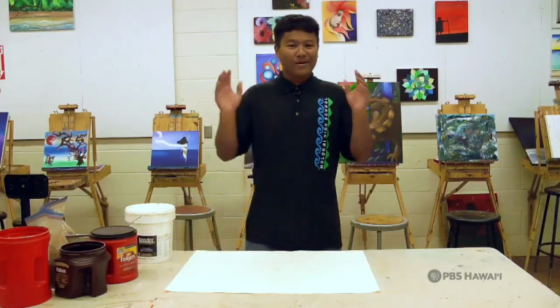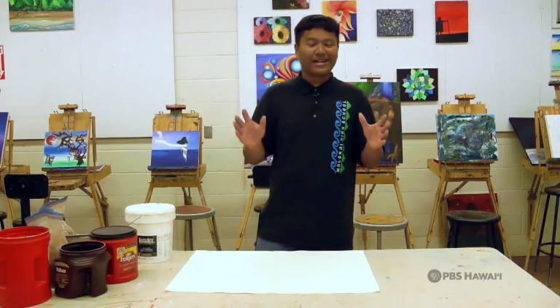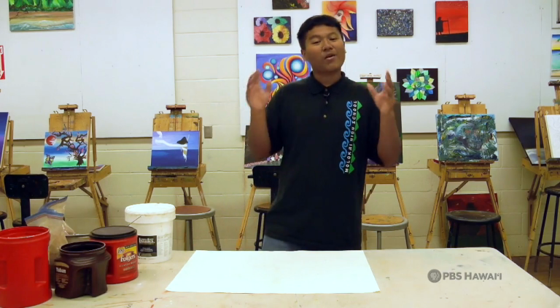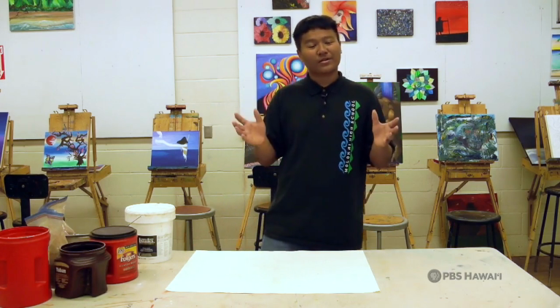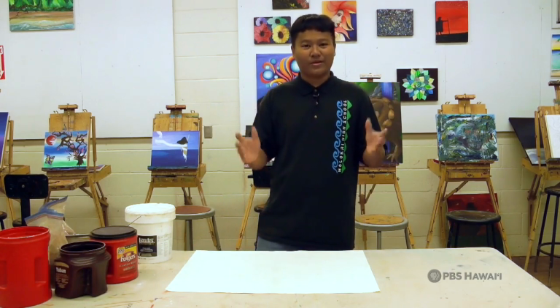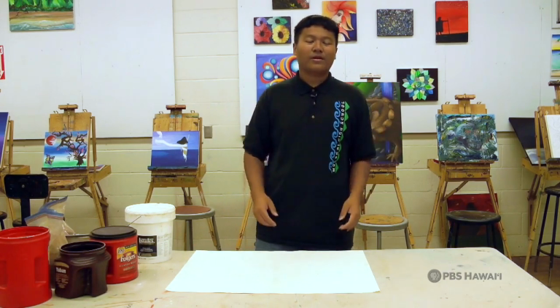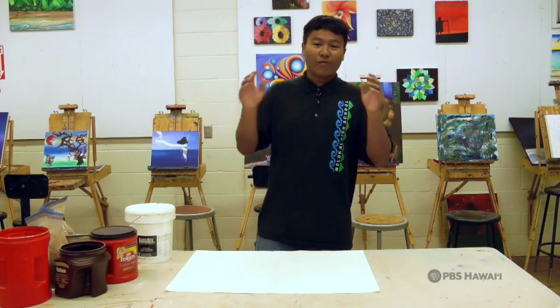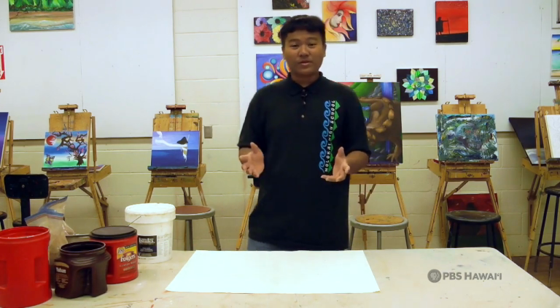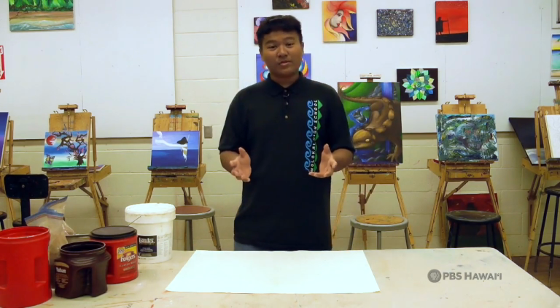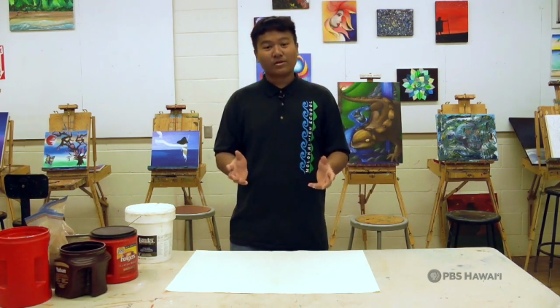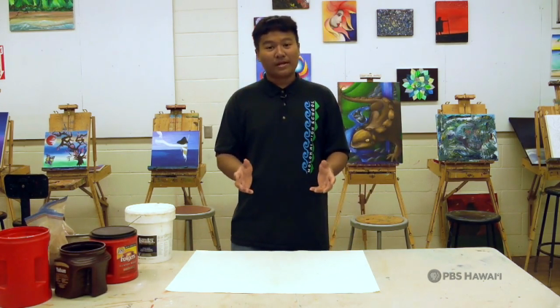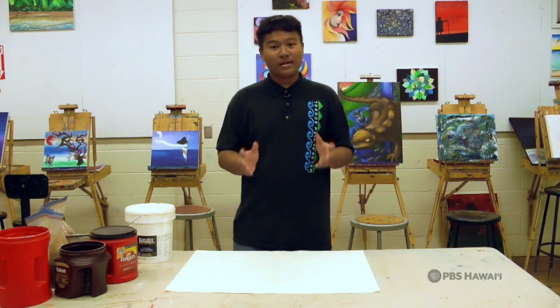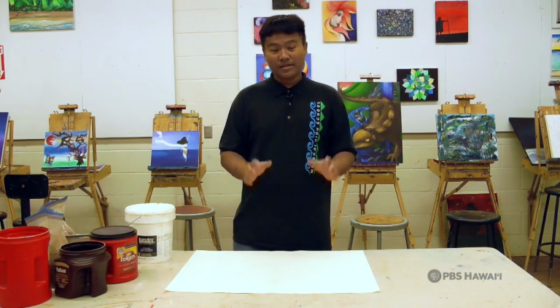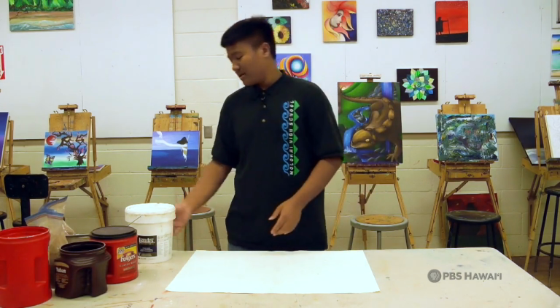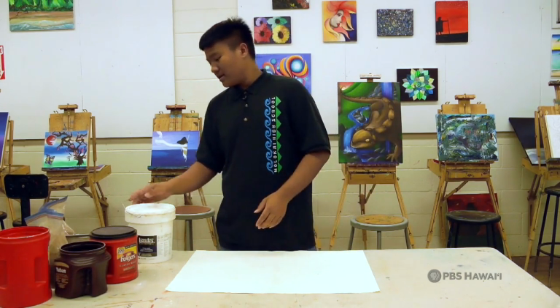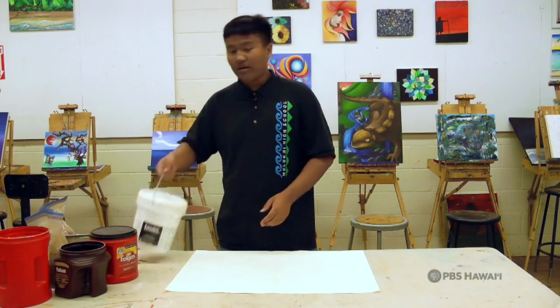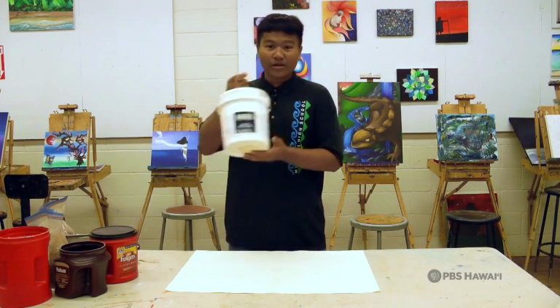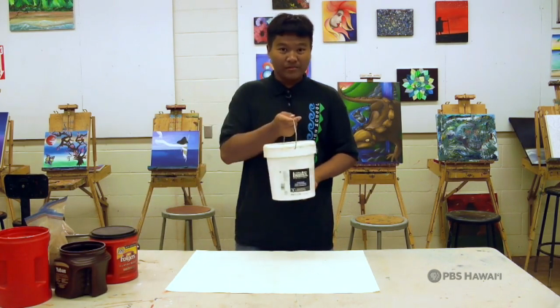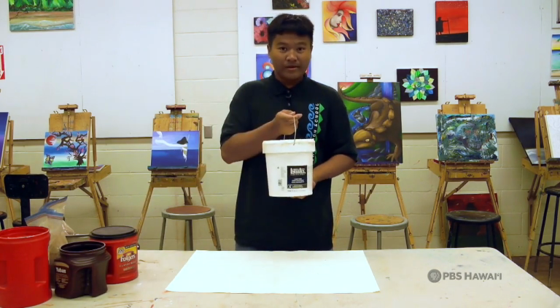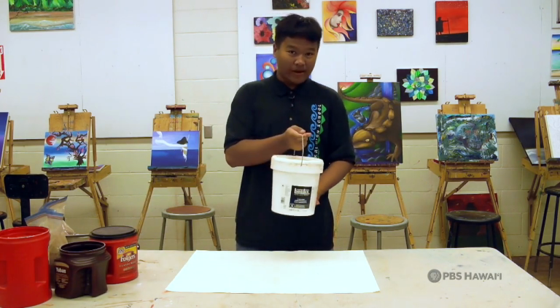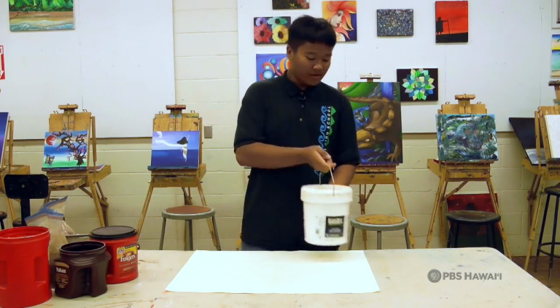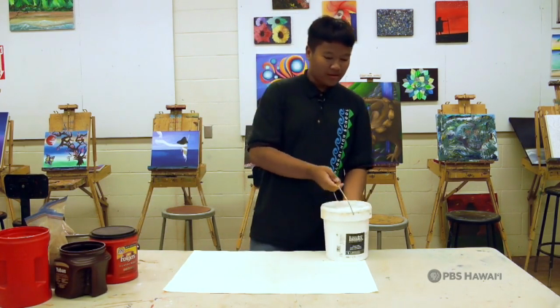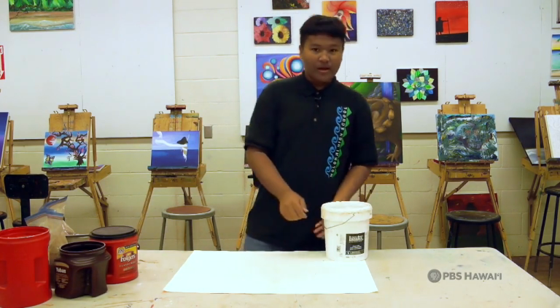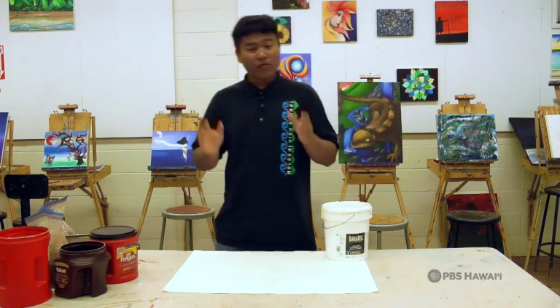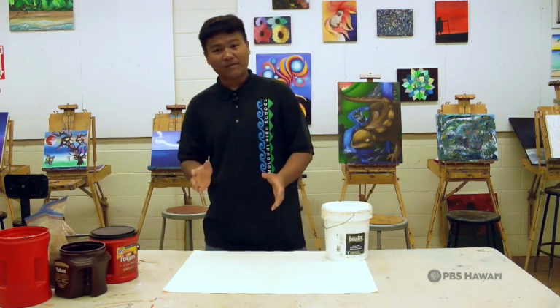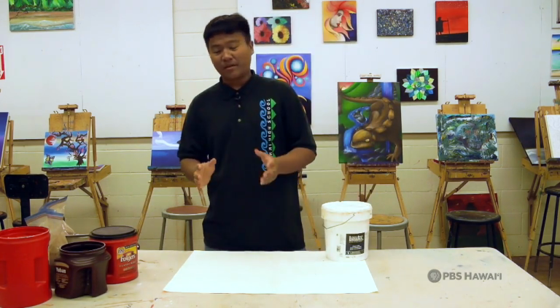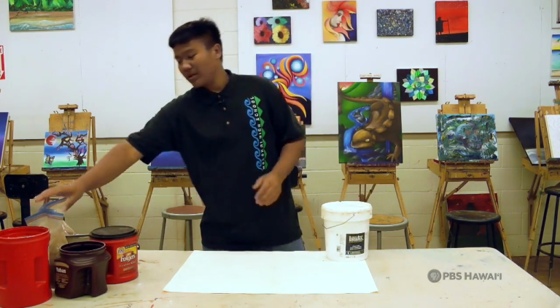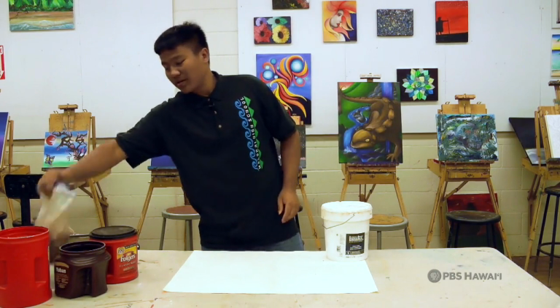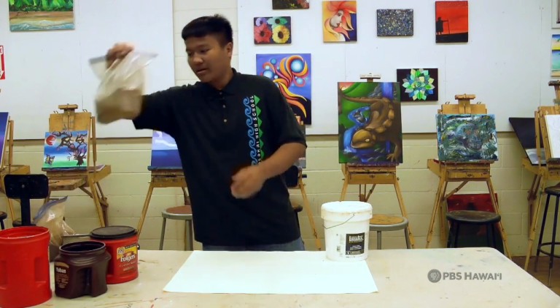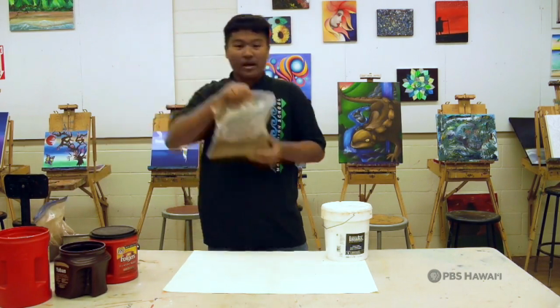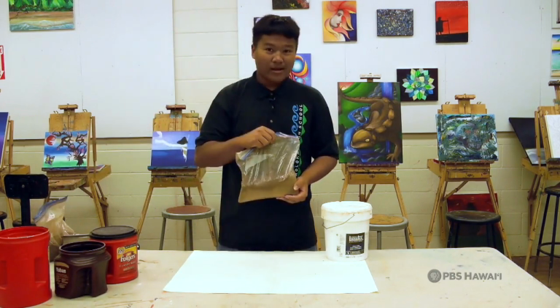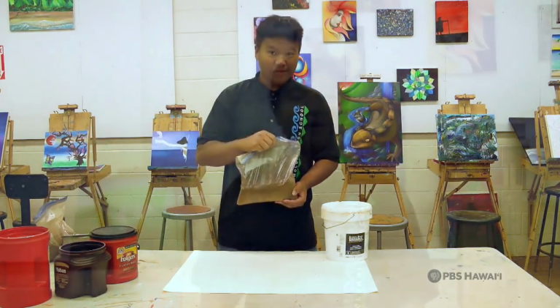Okay guys, here we are in our studio. What we'll be using to make our red dirt paint is clear acrylic medium as our binder, and we'll be sifting red dirt as our pigment.